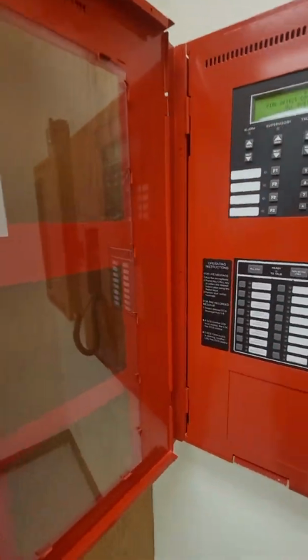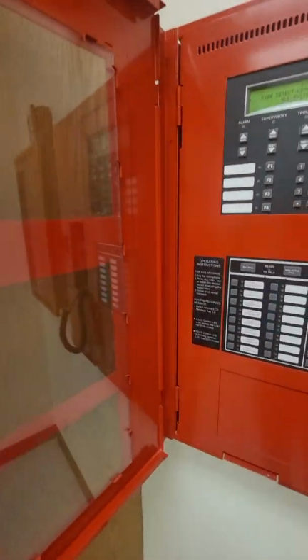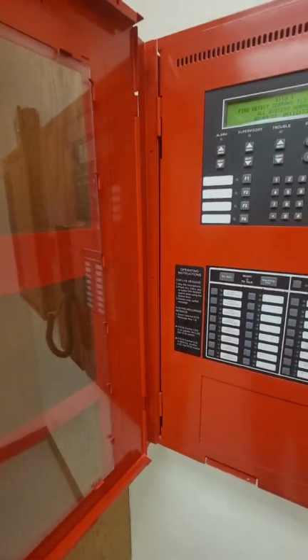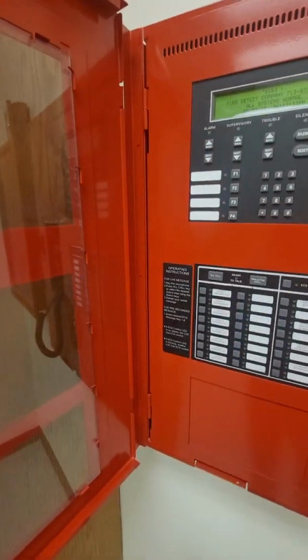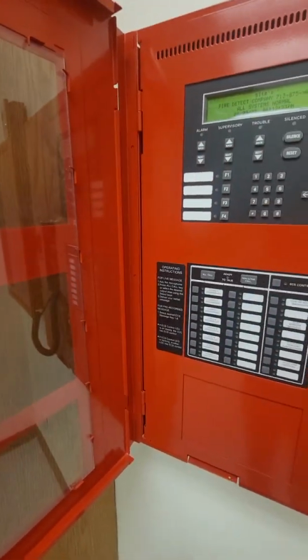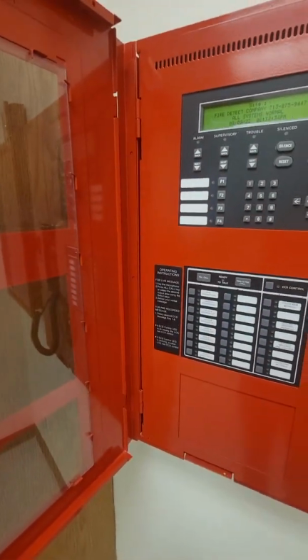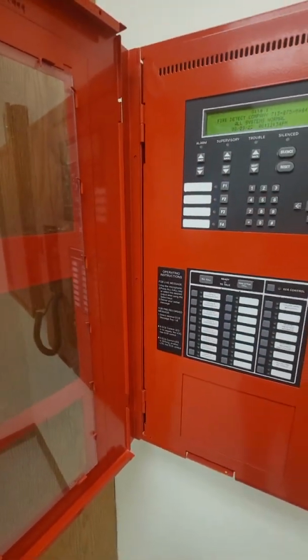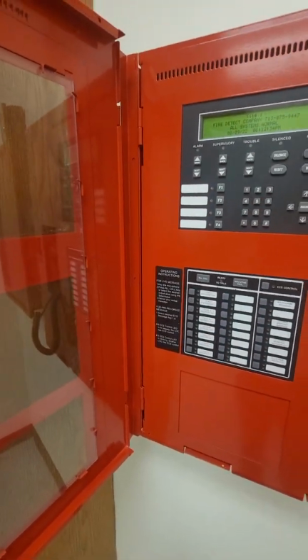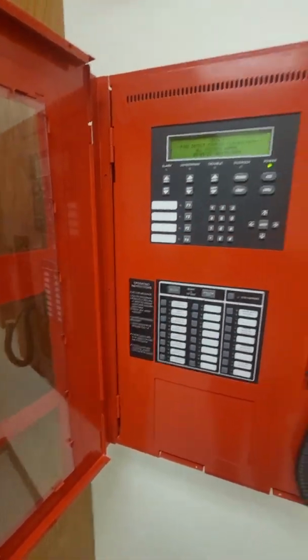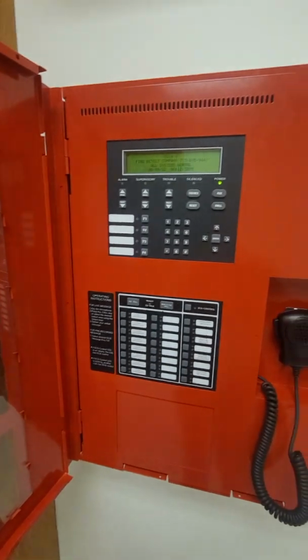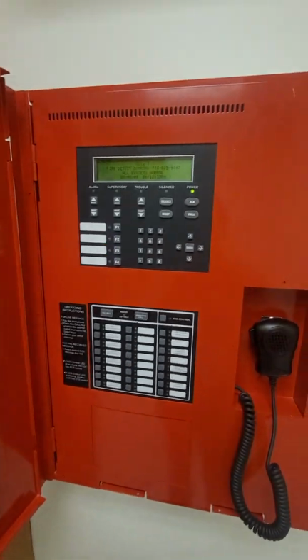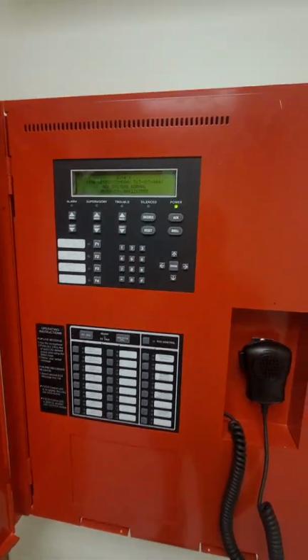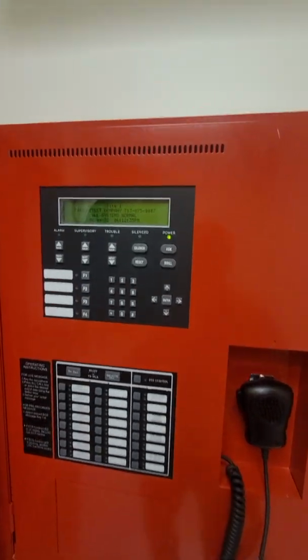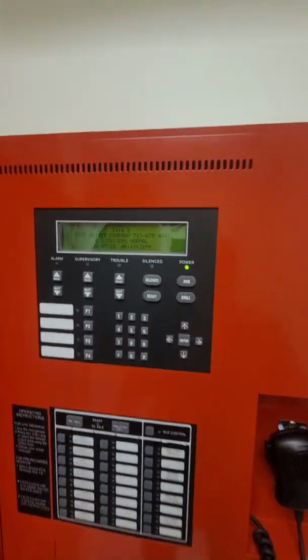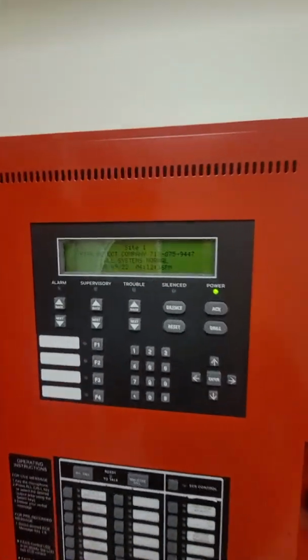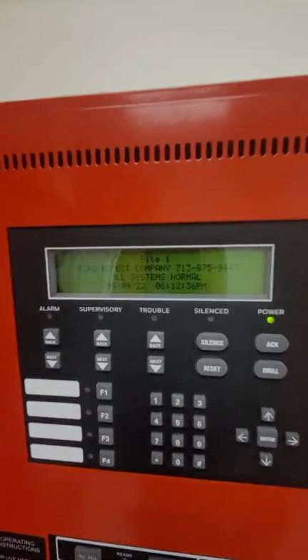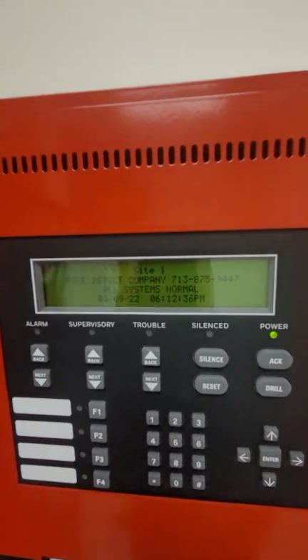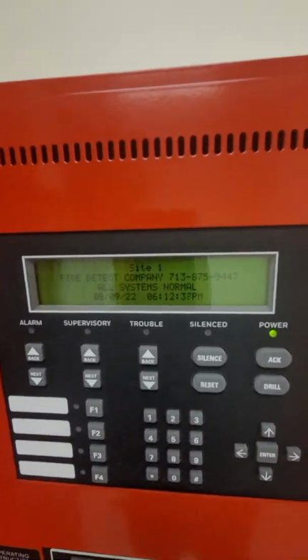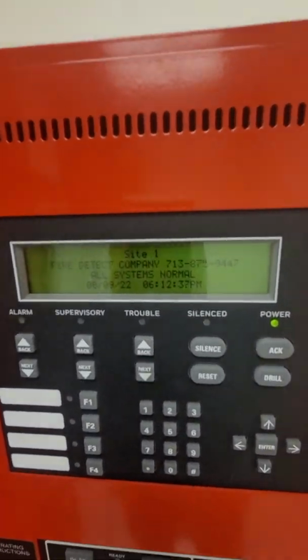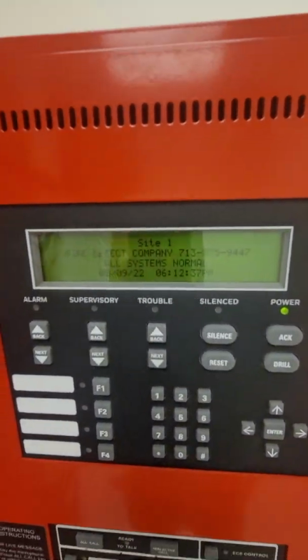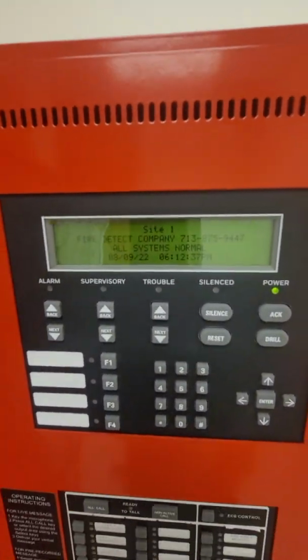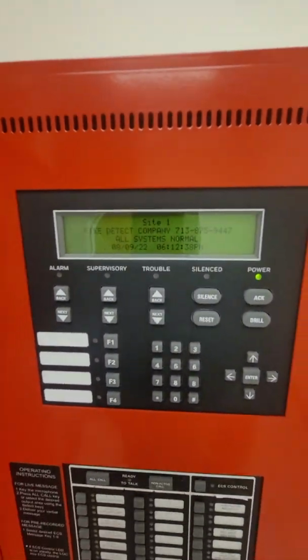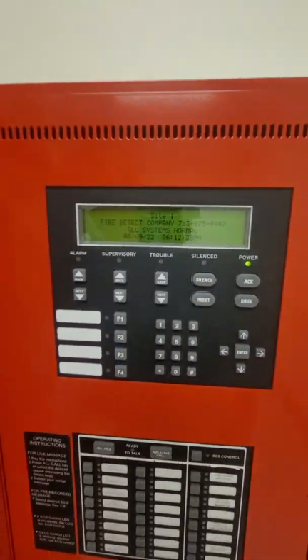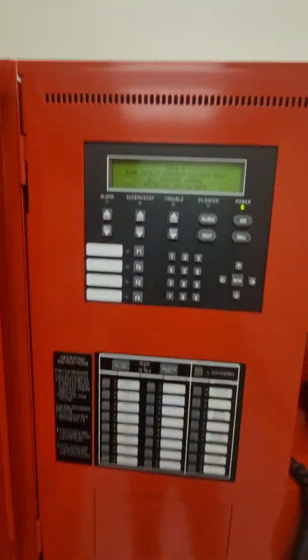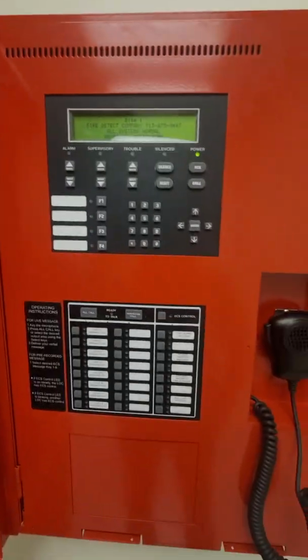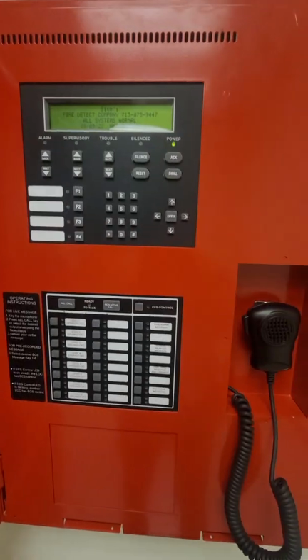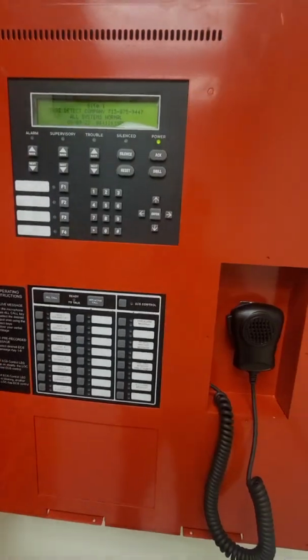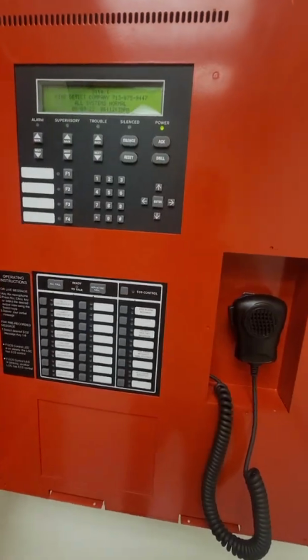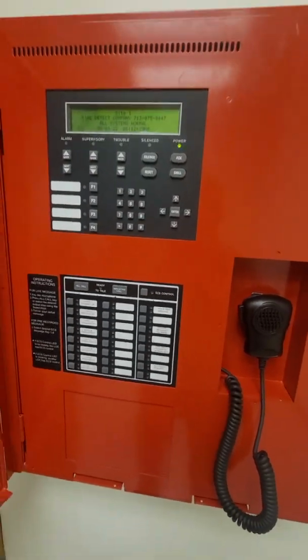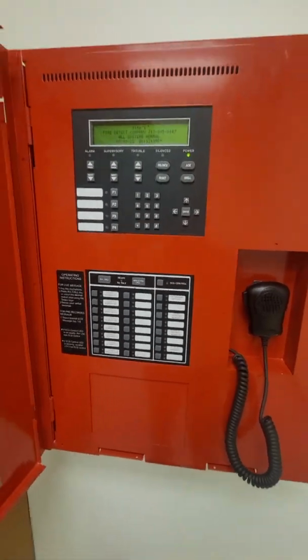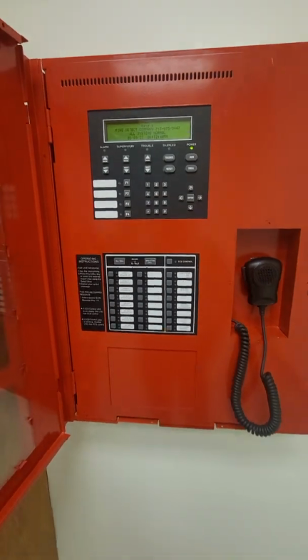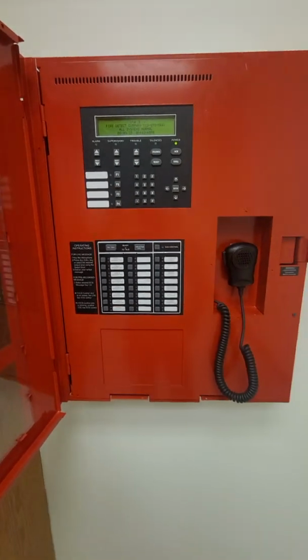The main panel is now back to normal. We're all clear, and that's basically the operation of this system.